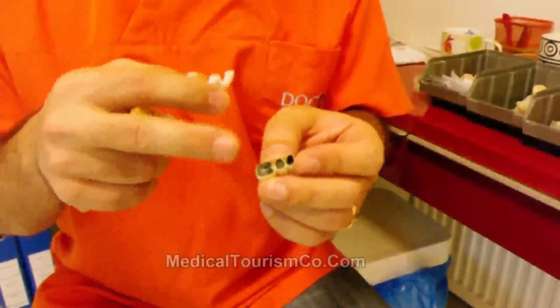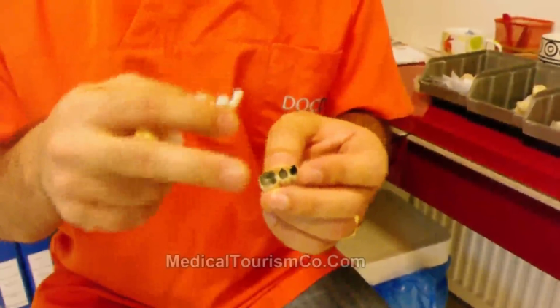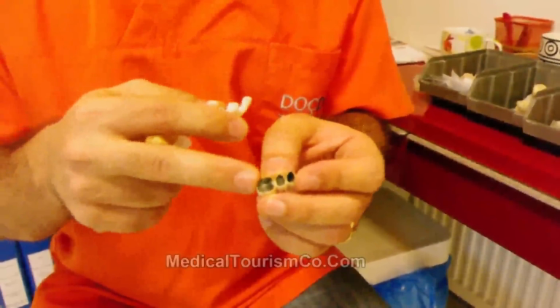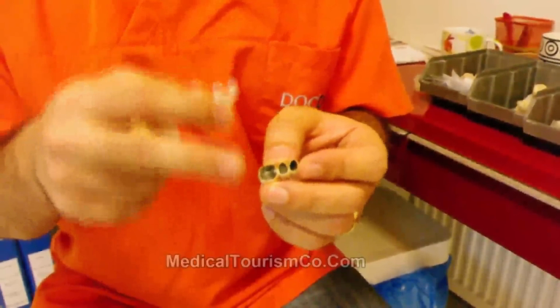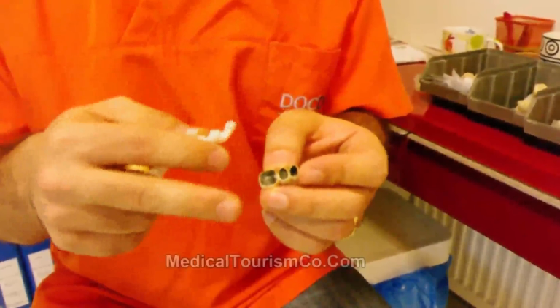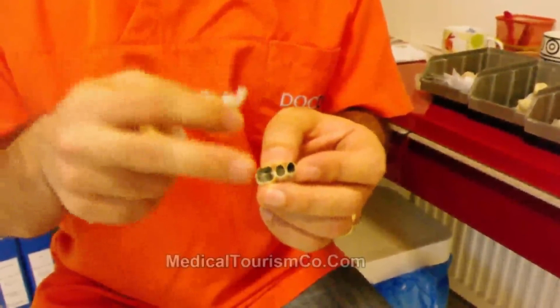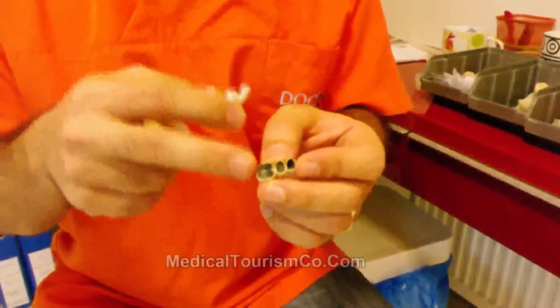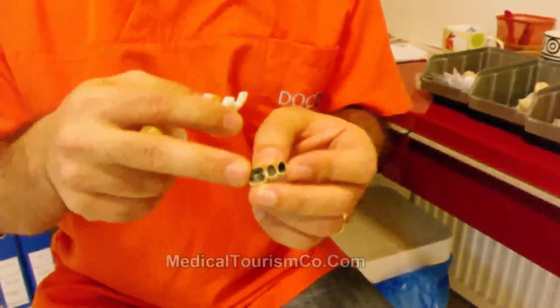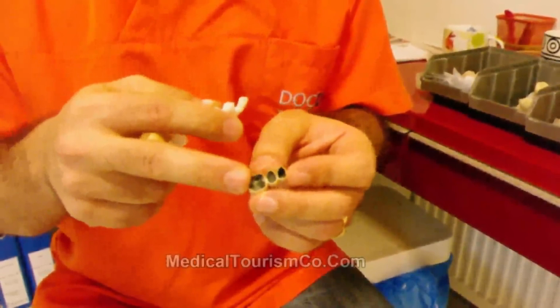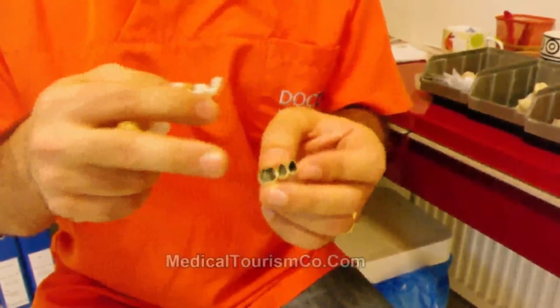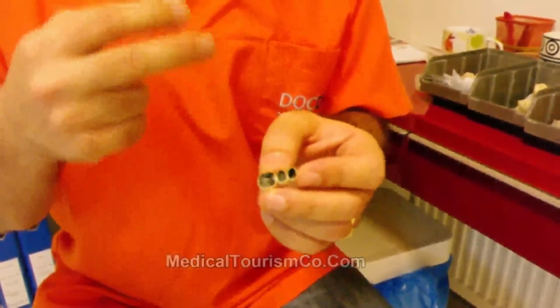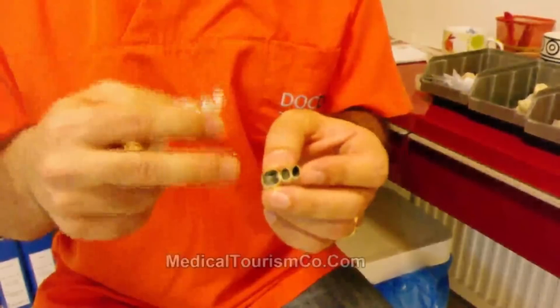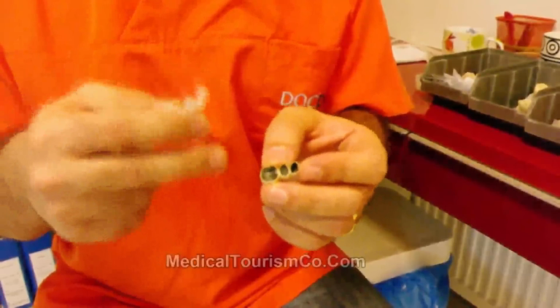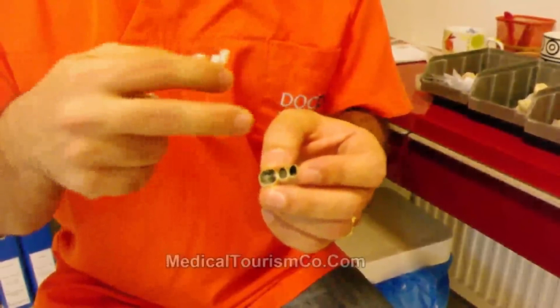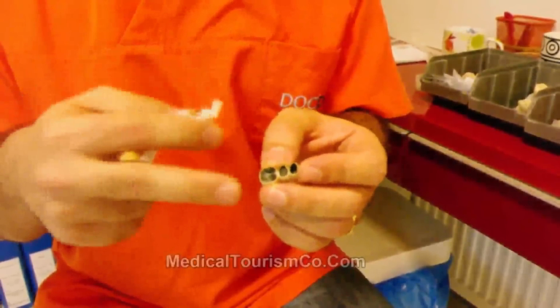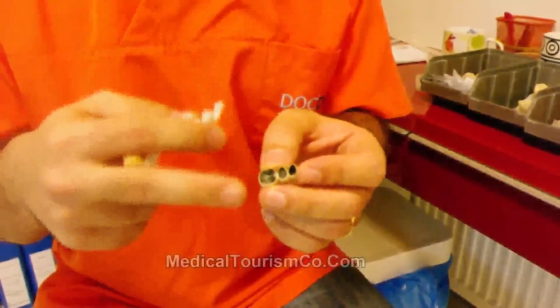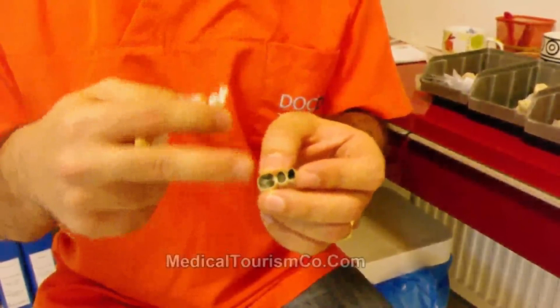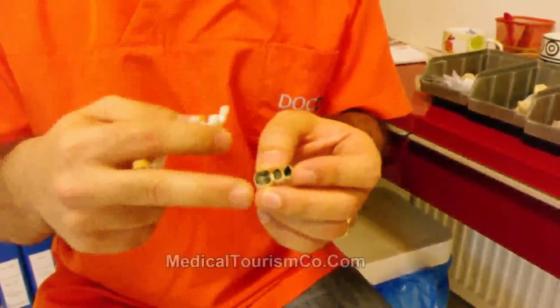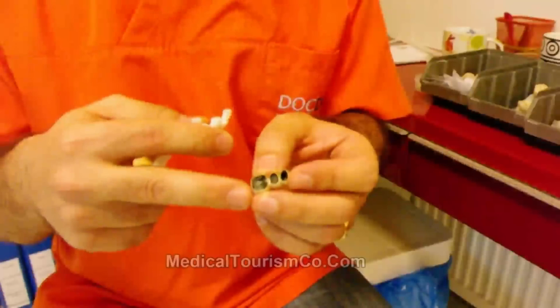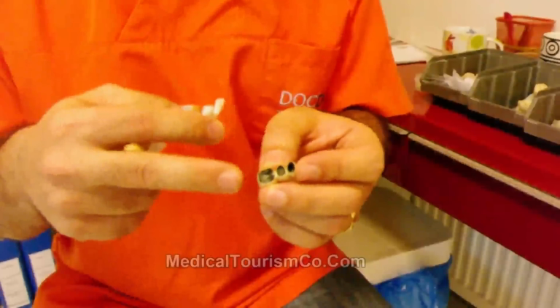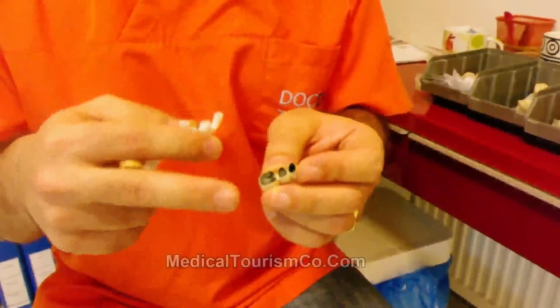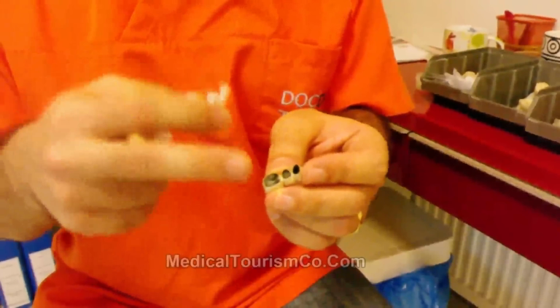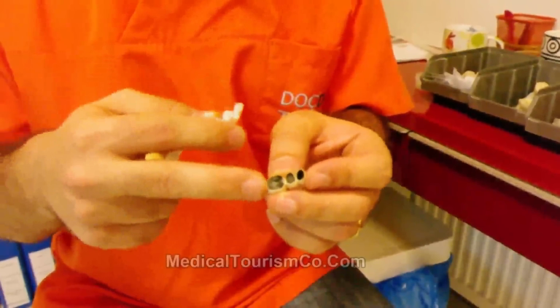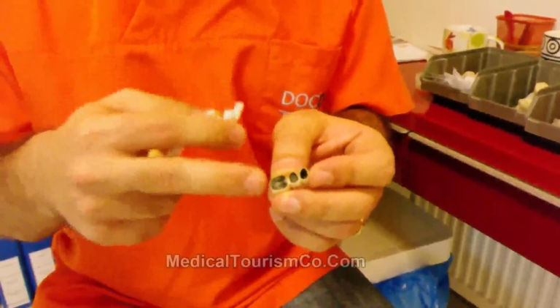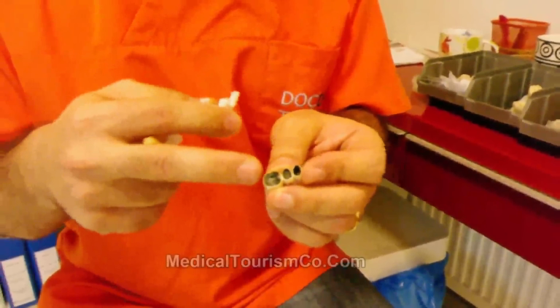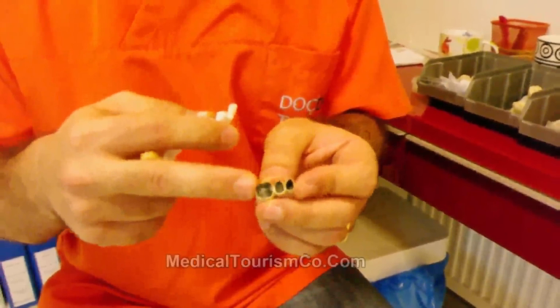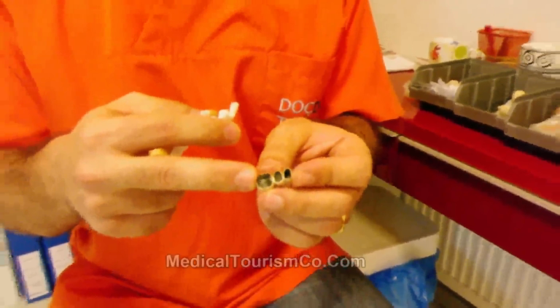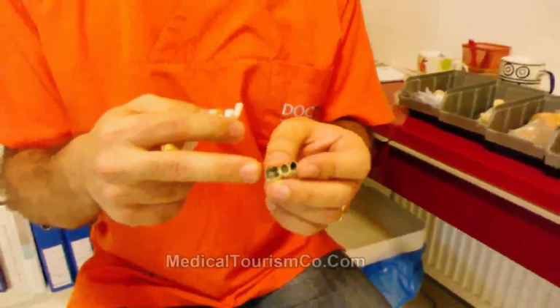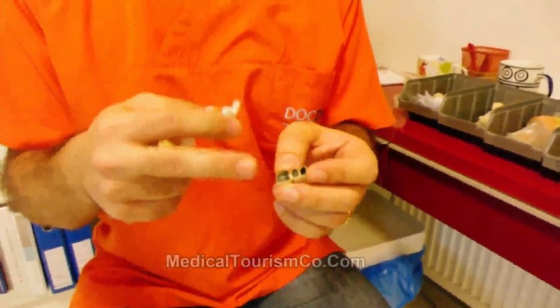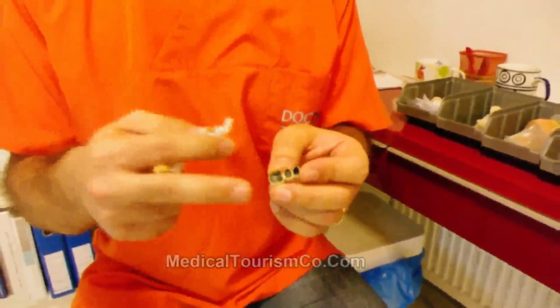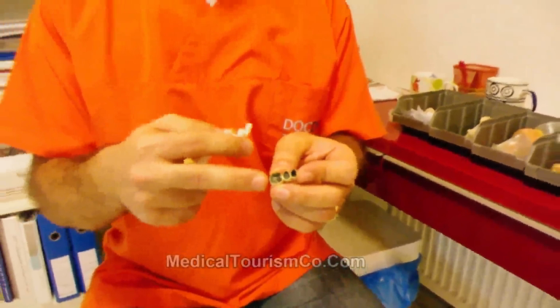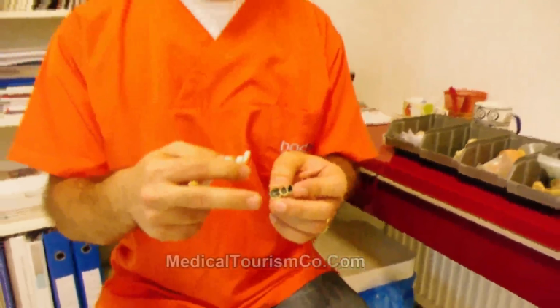Corrosion occurs within the gingival tissues because the mouth contains many fluids and liquids. These liquids cause metallic corrosion, which disturbs the gum tissue.